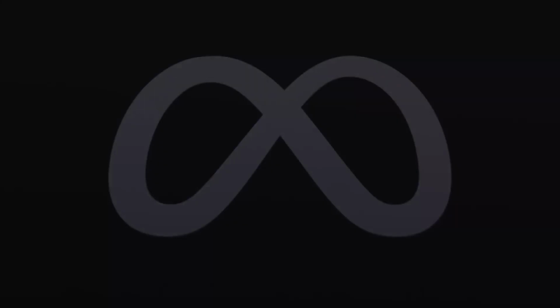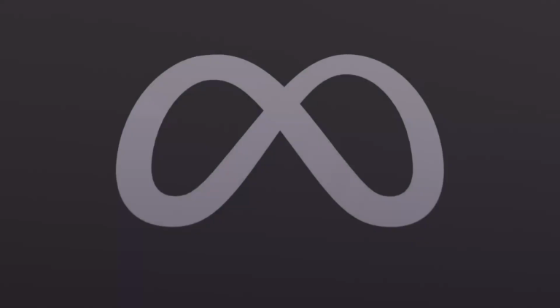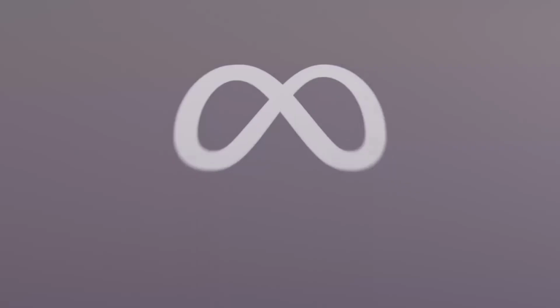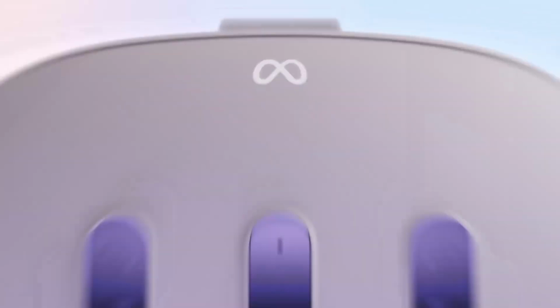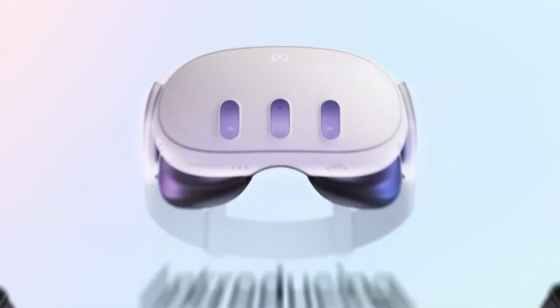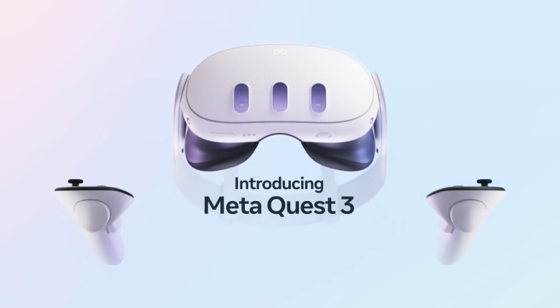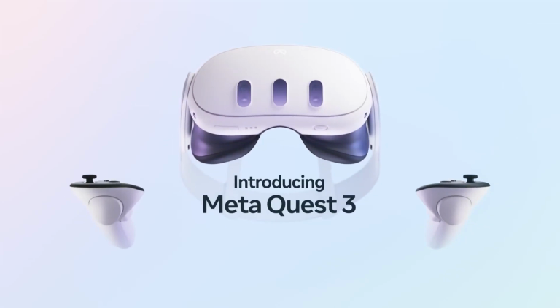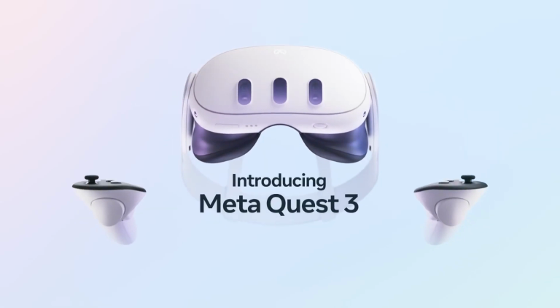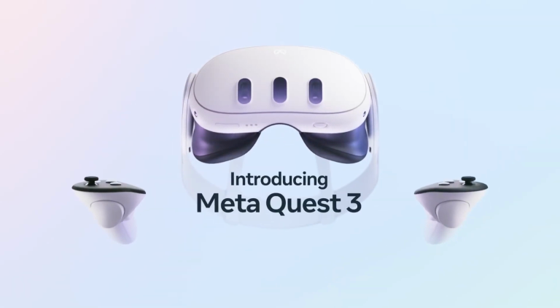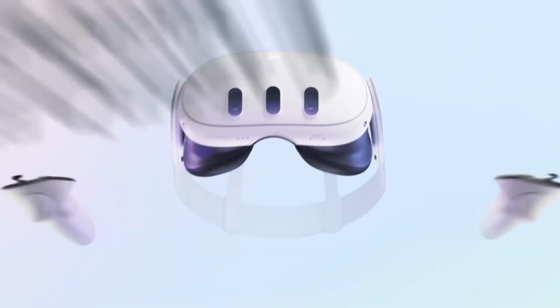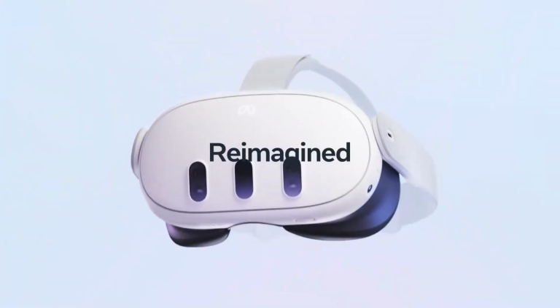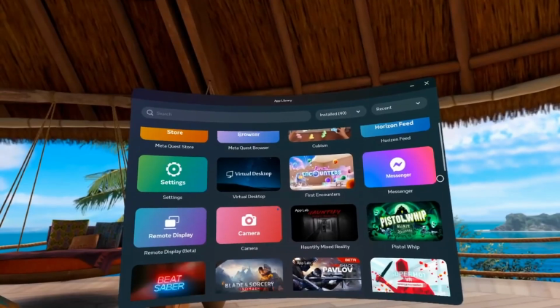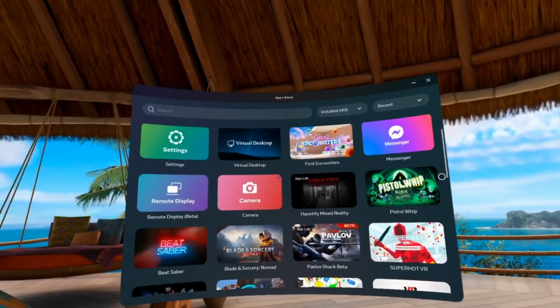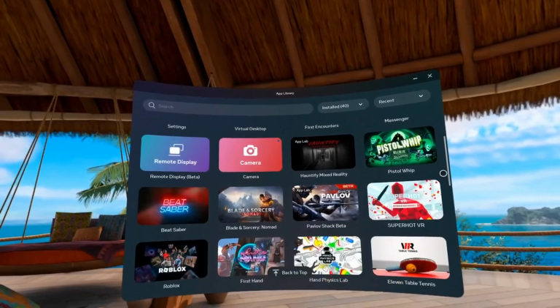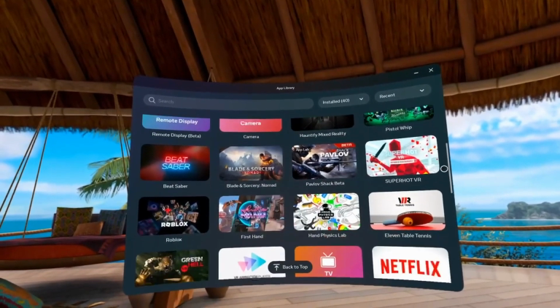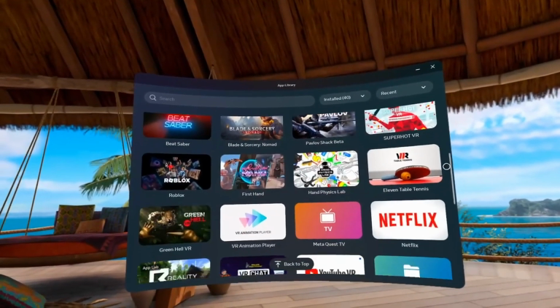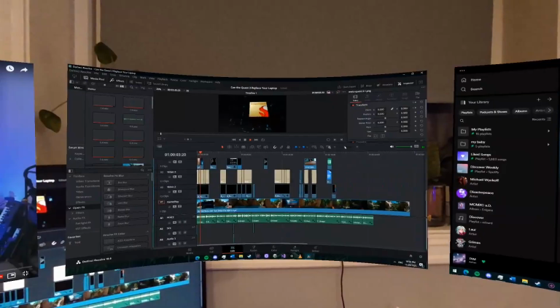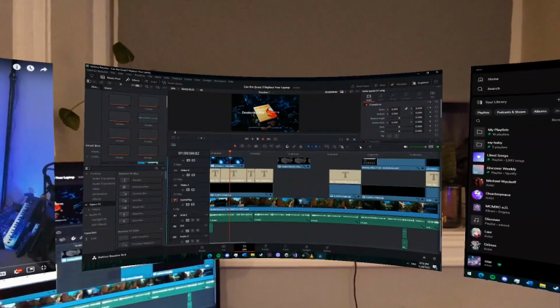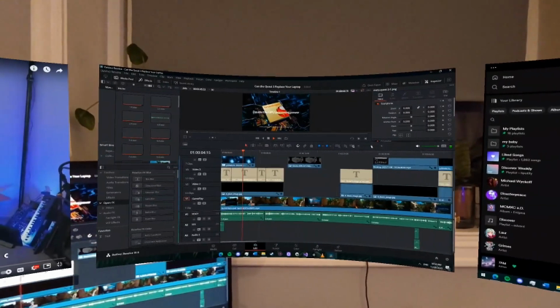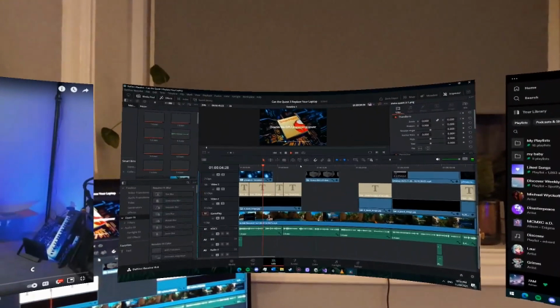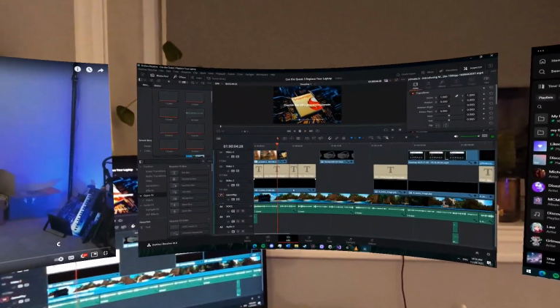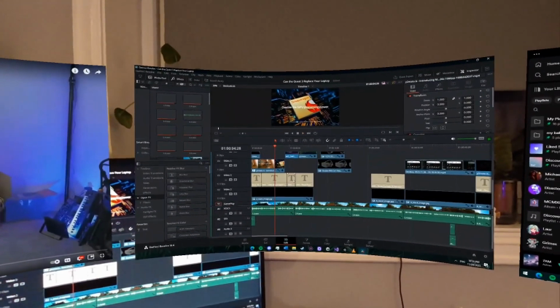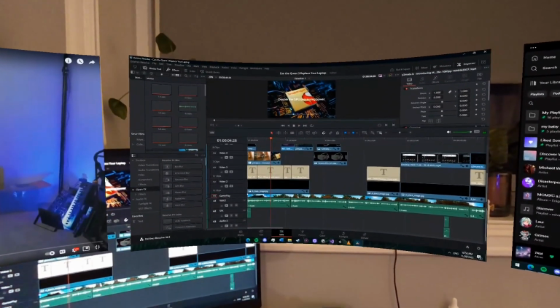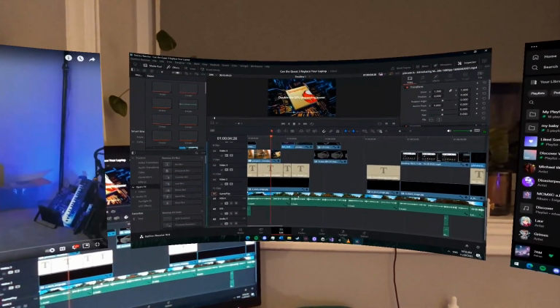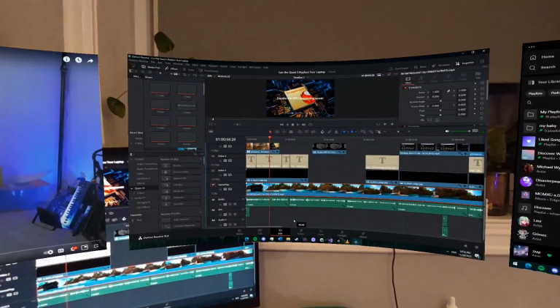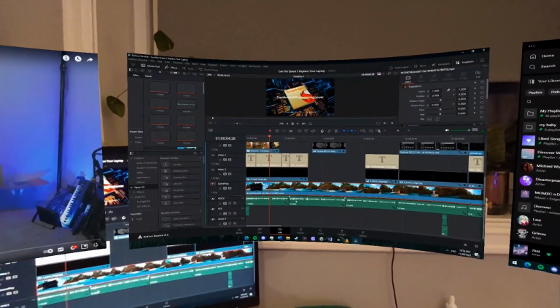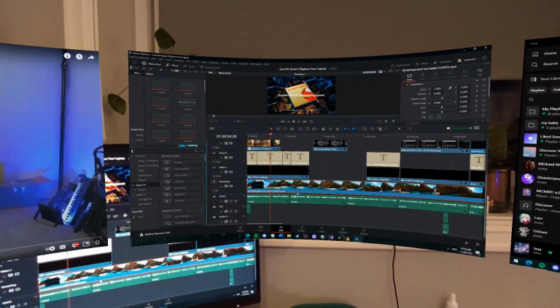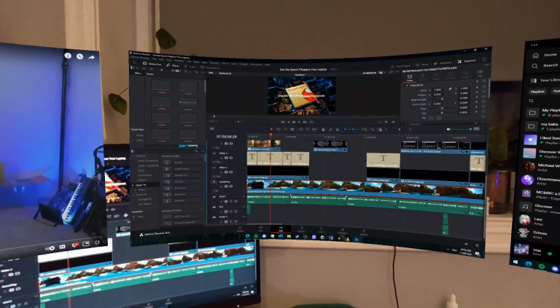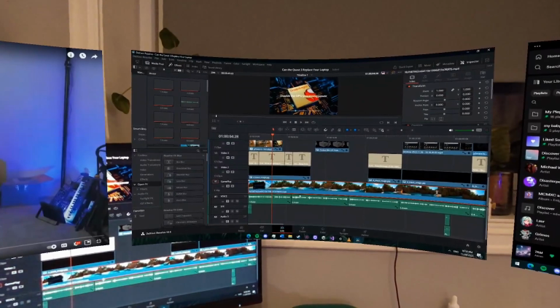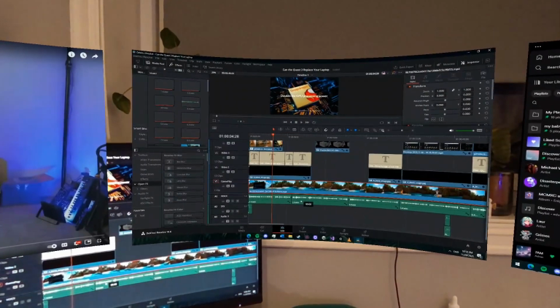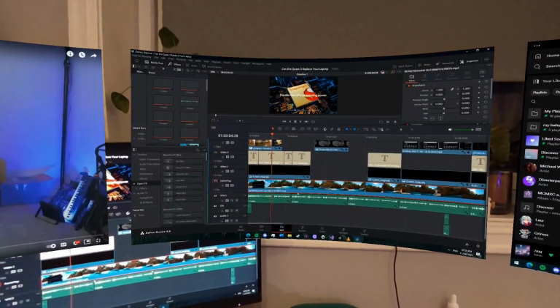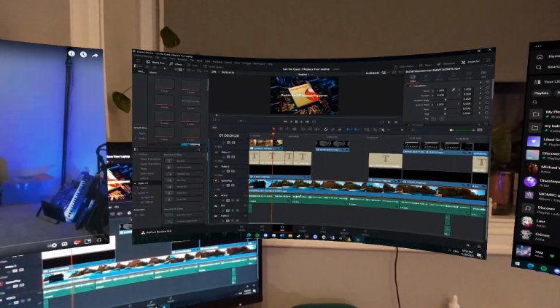It's important to preface this video by saying that the Quest 3 is a very capable device, but the apps just aren't really there yet. For some of the more software-dependent work, I've had to connect to my desktop via the Immersed app, but since I'm still in mixed reality, it's still worth mentioning.